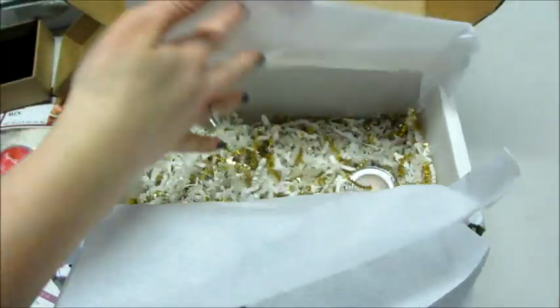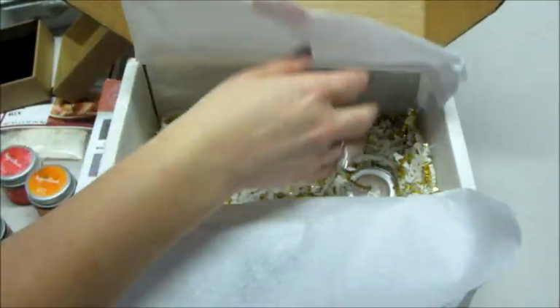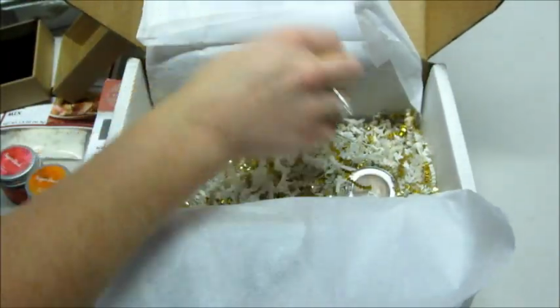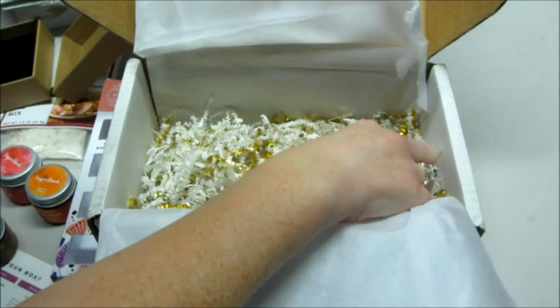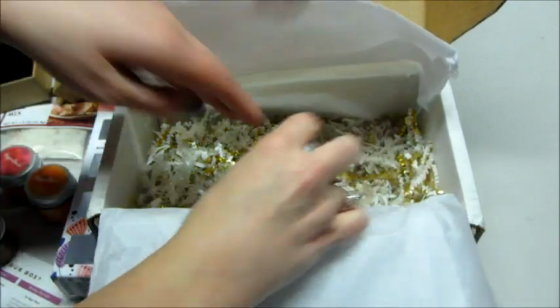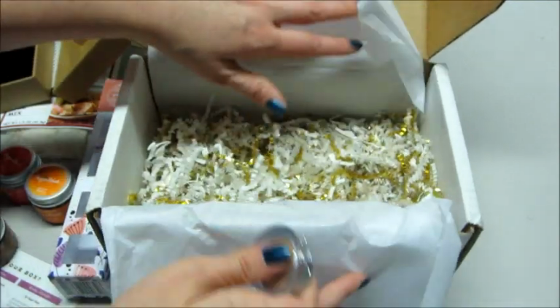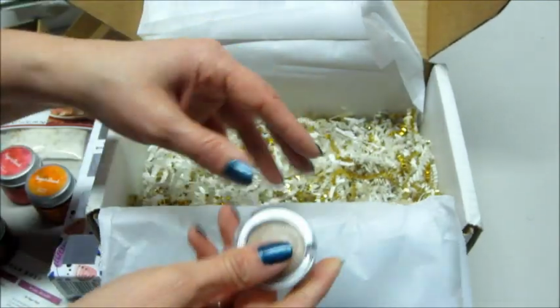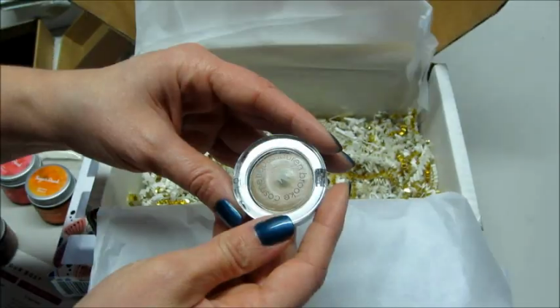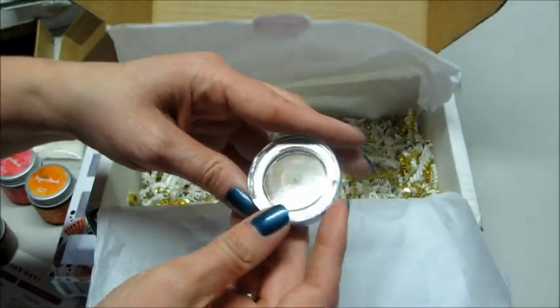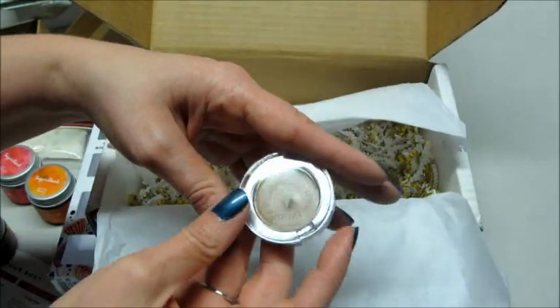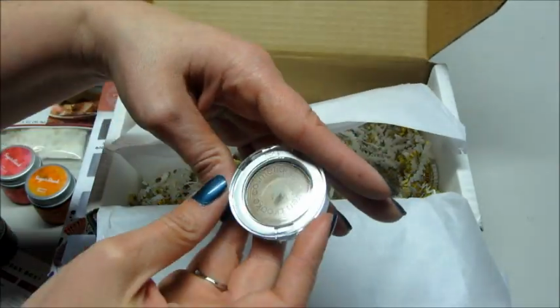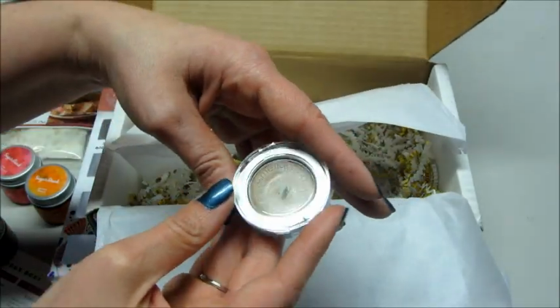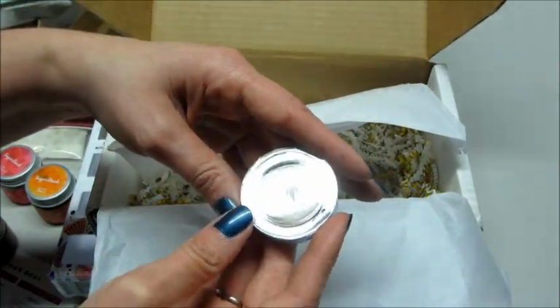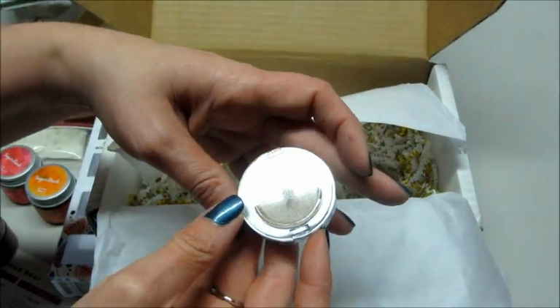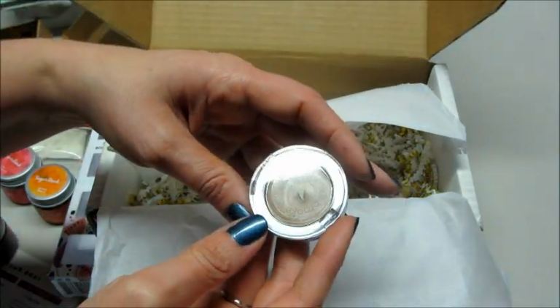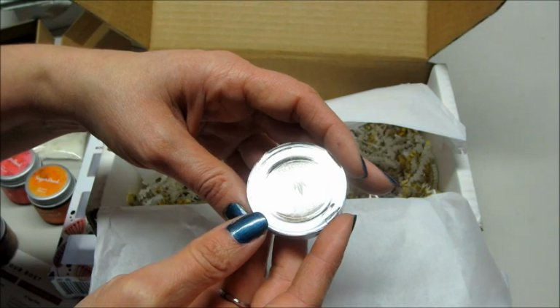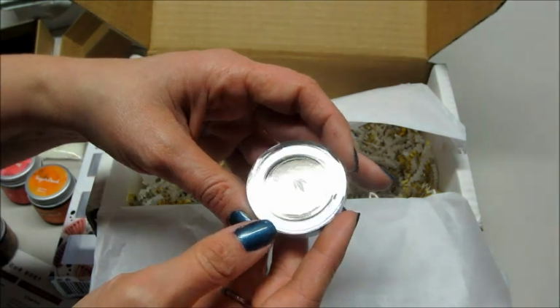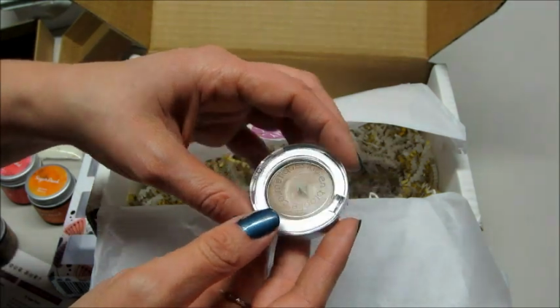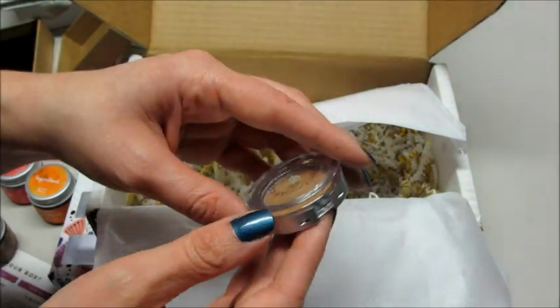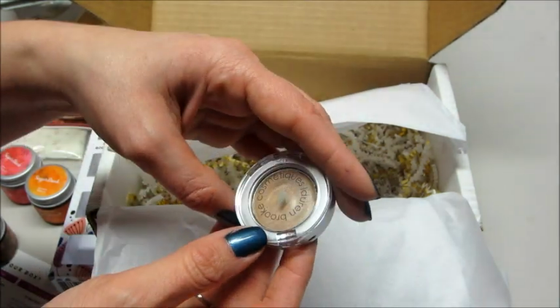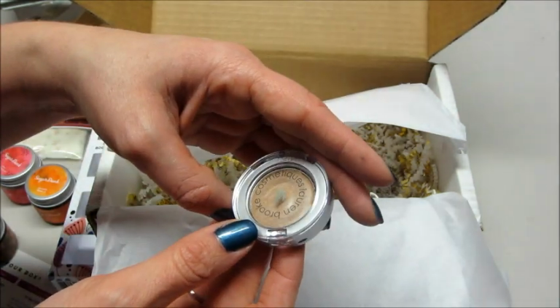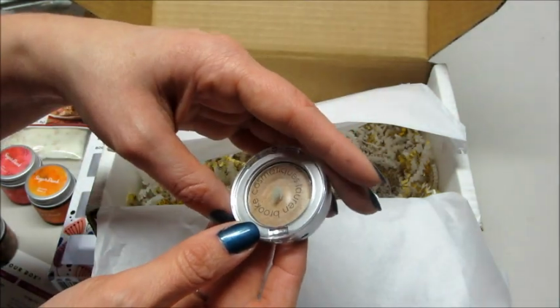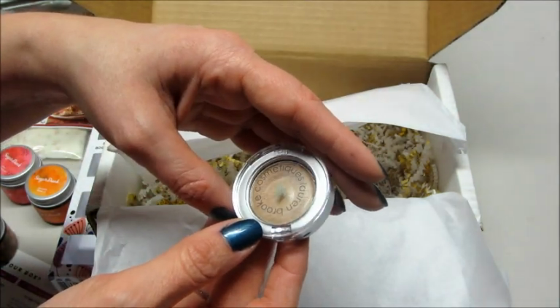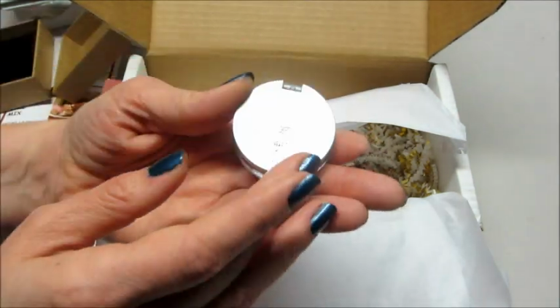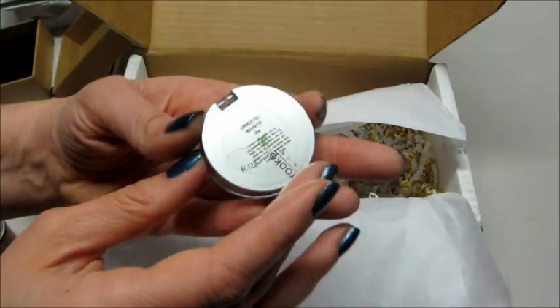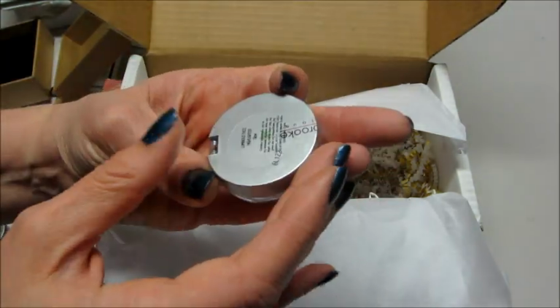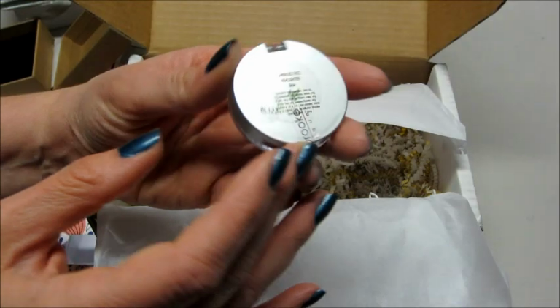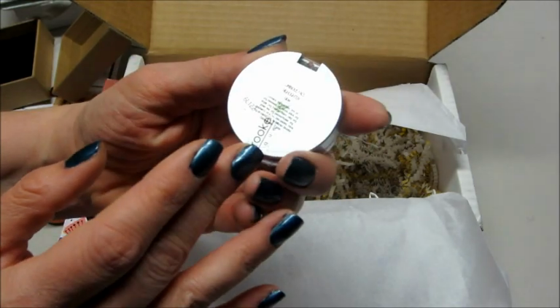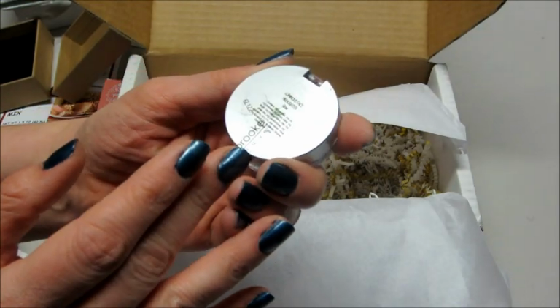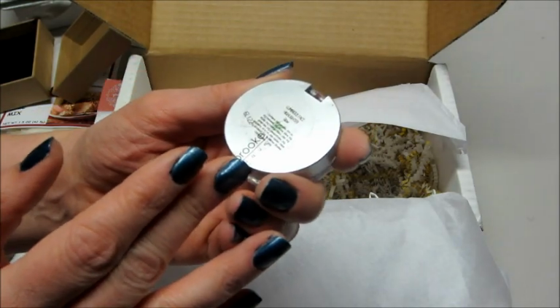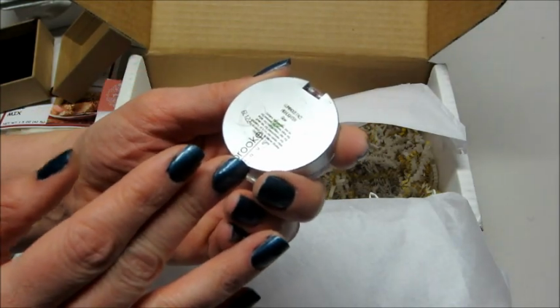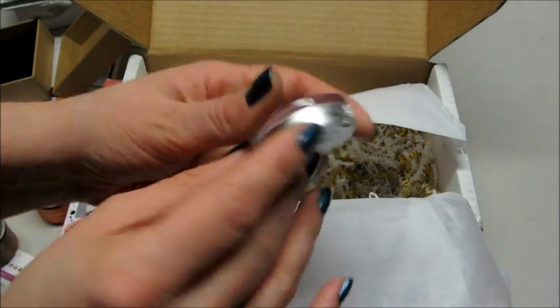And the last item in the box is a highlighter by Lauren Brooke Cosmetics. Yep, this is a highlighter — very pretty and cool!